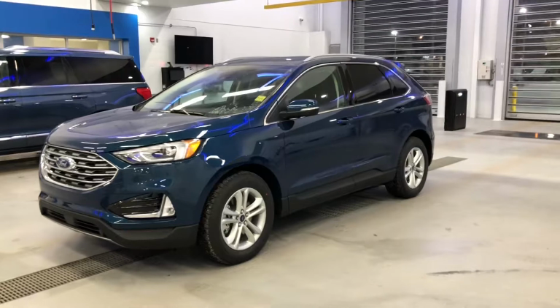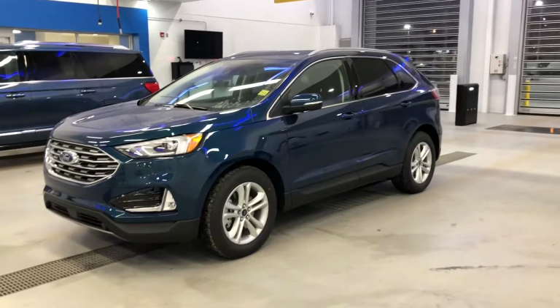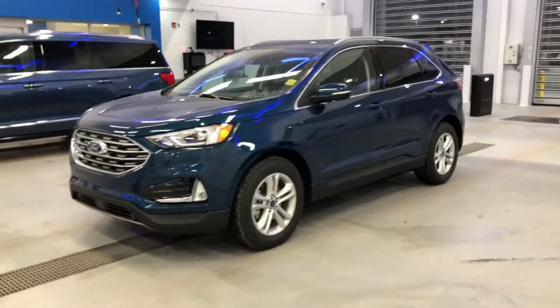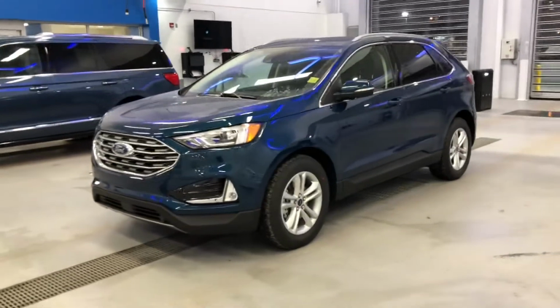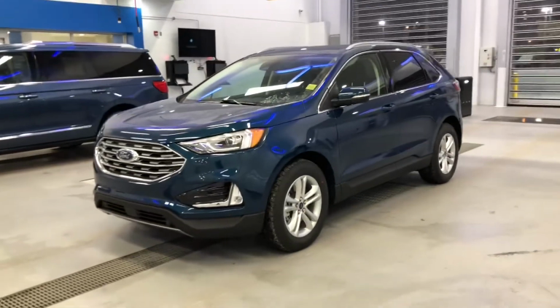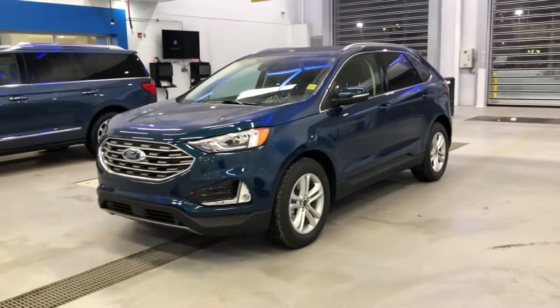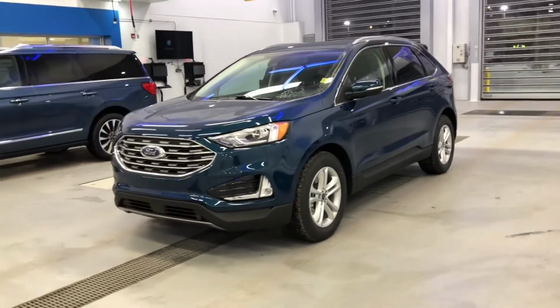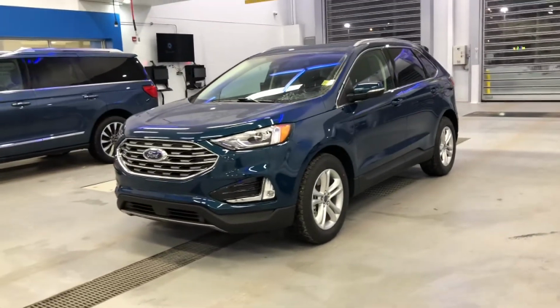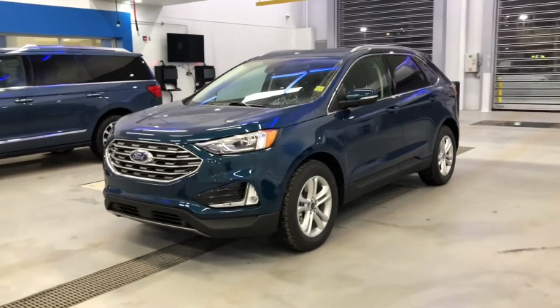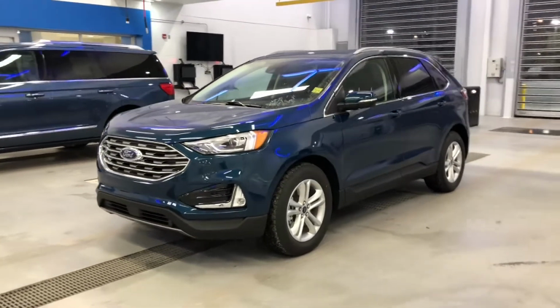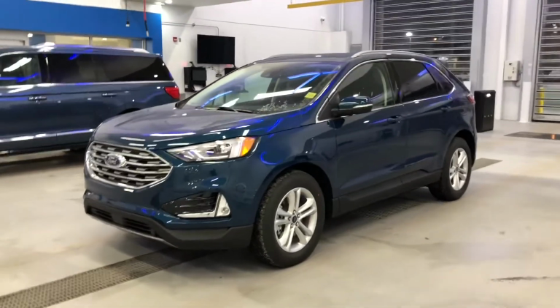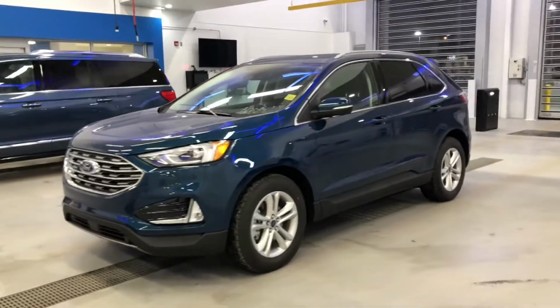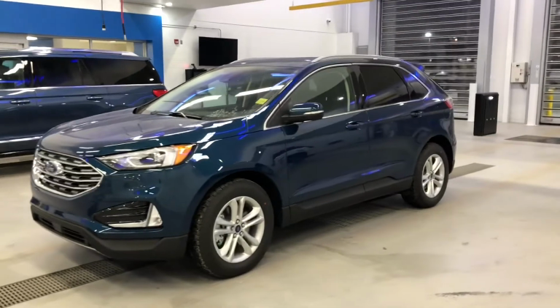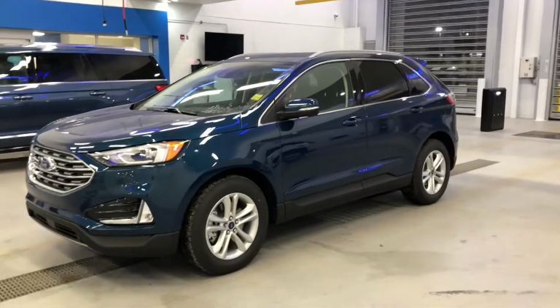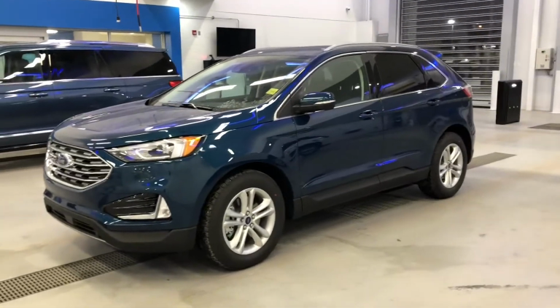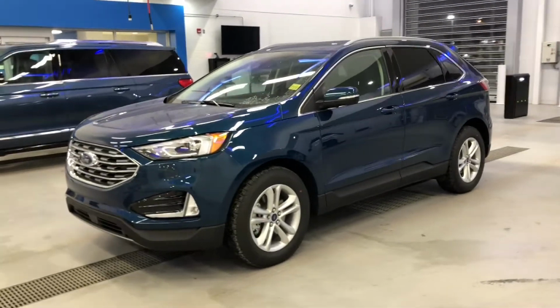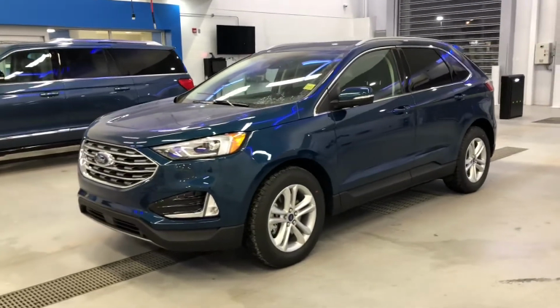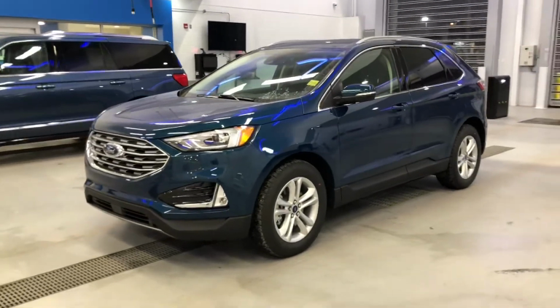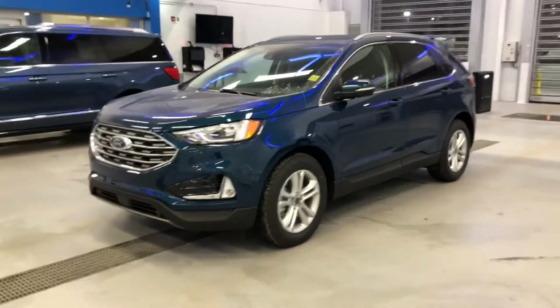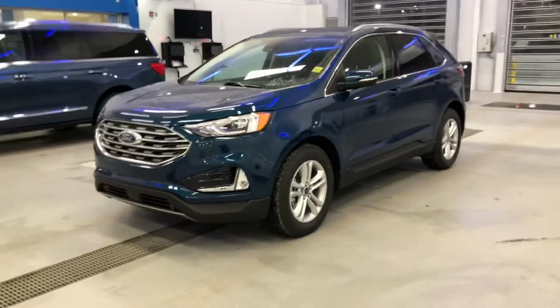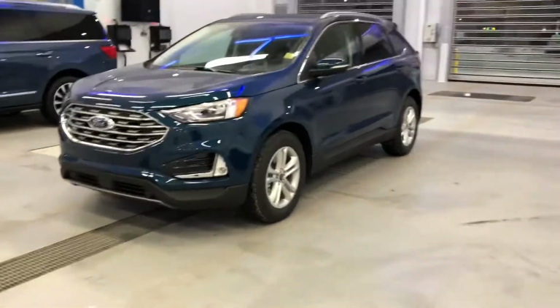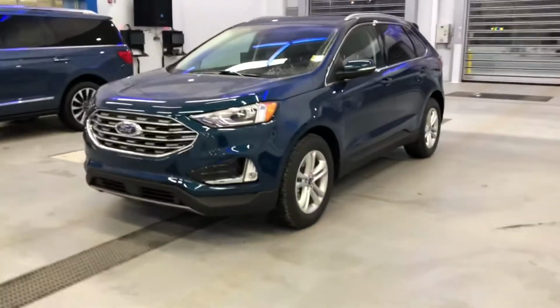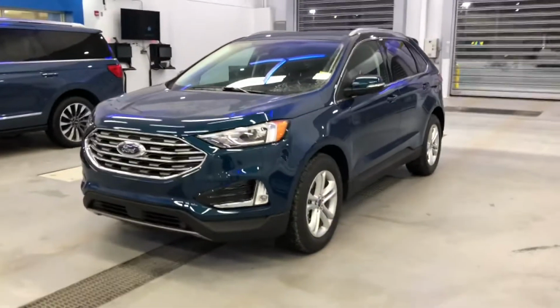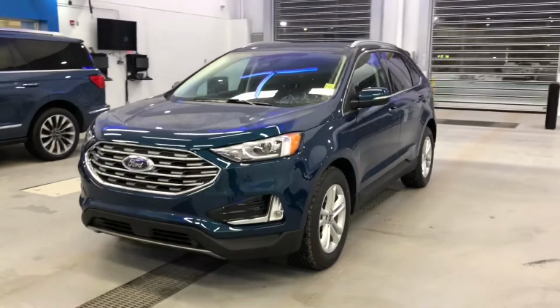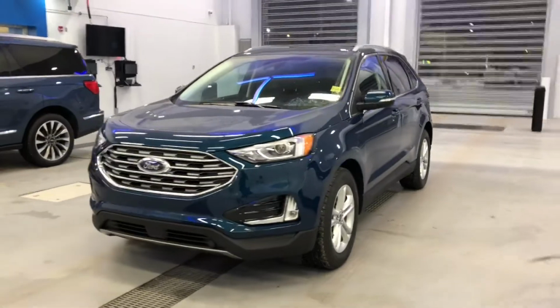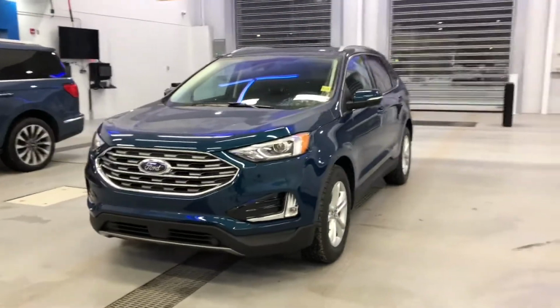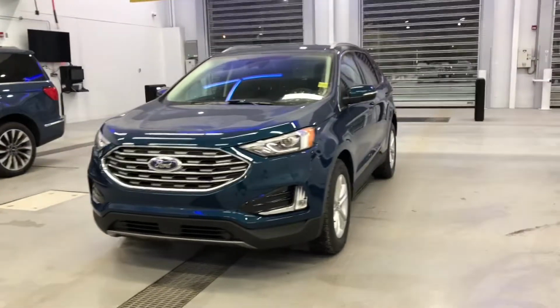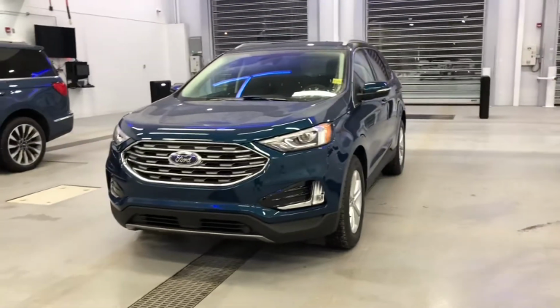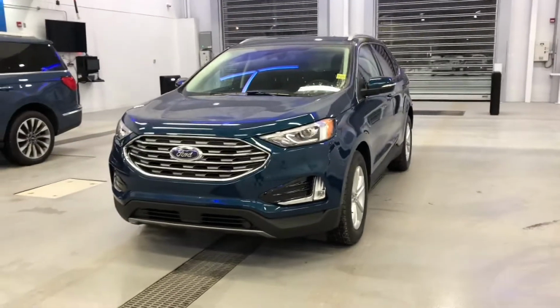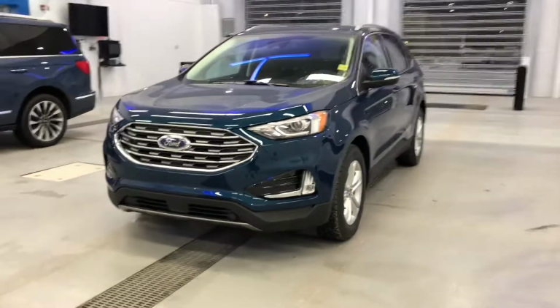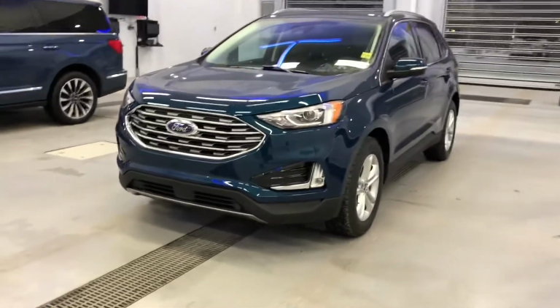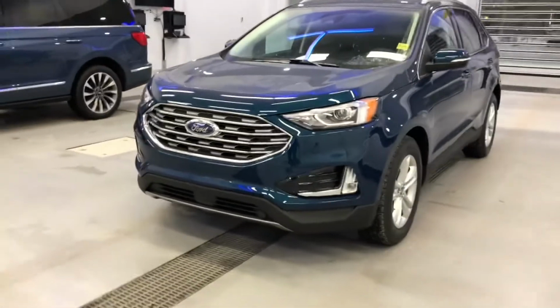Check out this beautiful 2020 Ford Edge that I have on clearance right now. It is in a gorgeous Persian blue — it looks different in every kind of light. It's a SEL model loaded with features. Let's take a look at it.